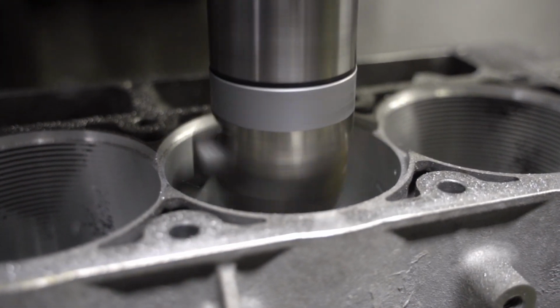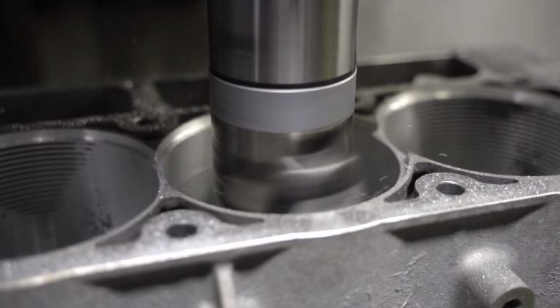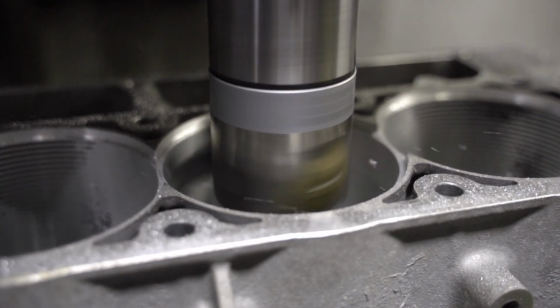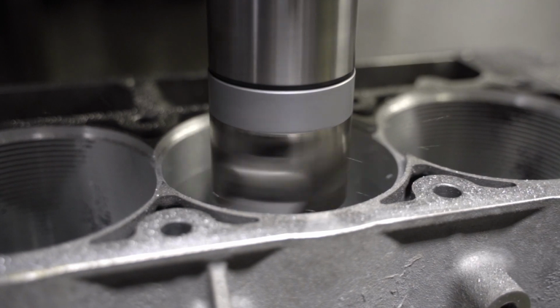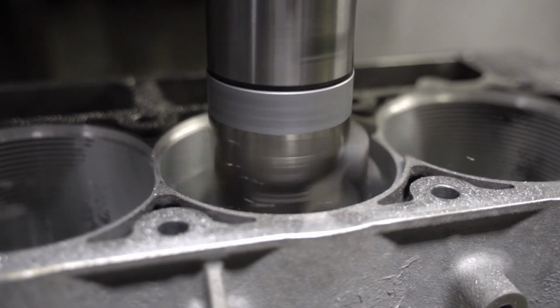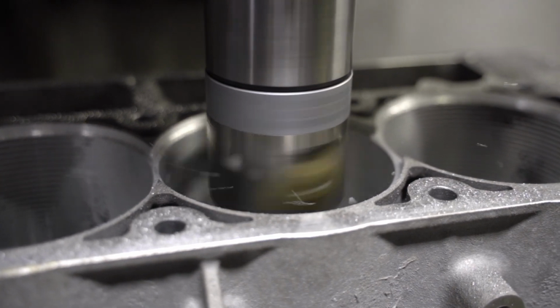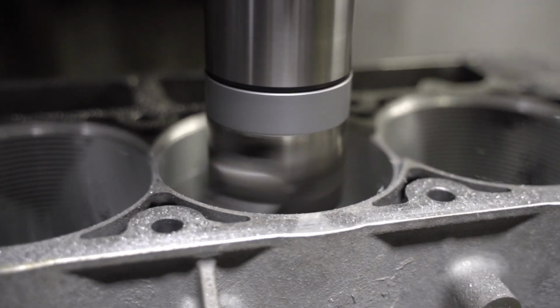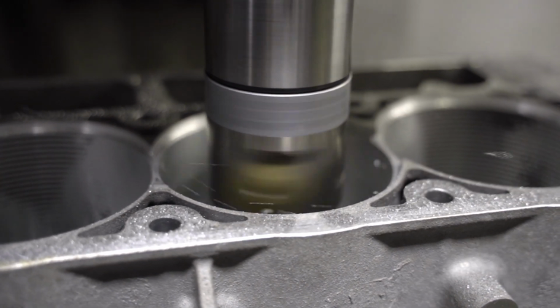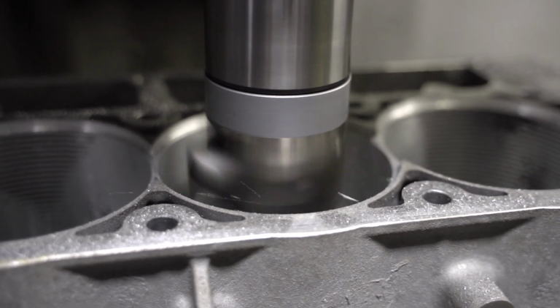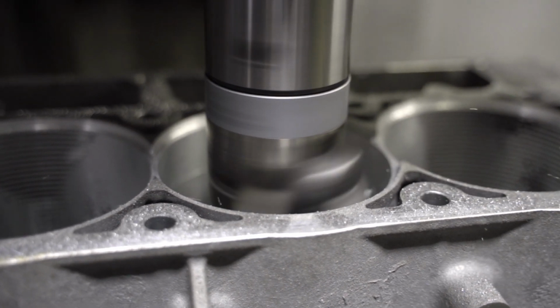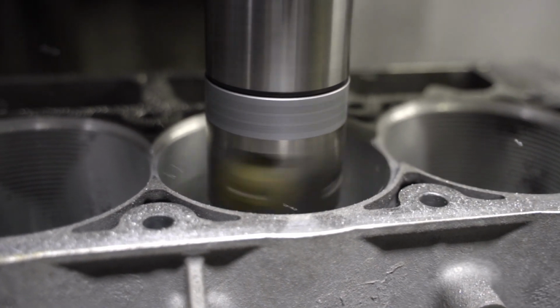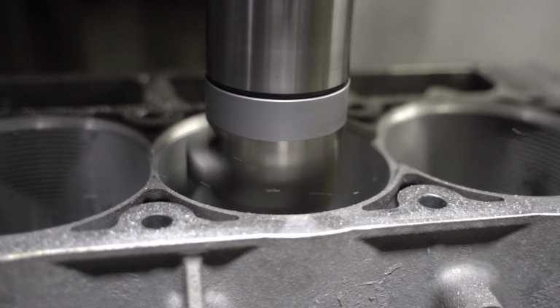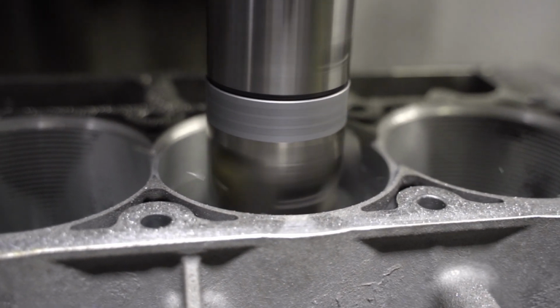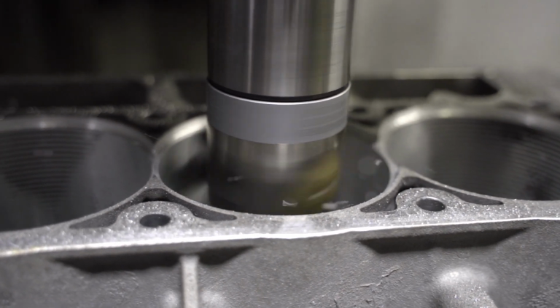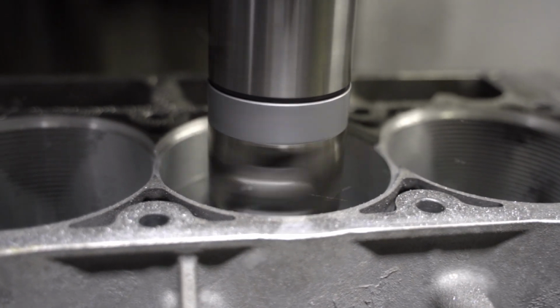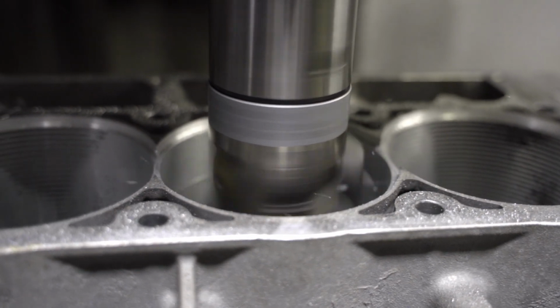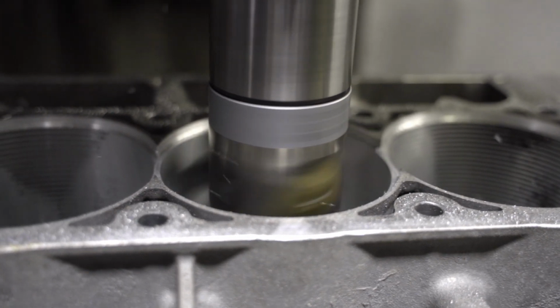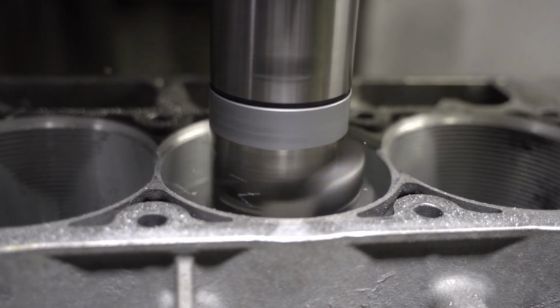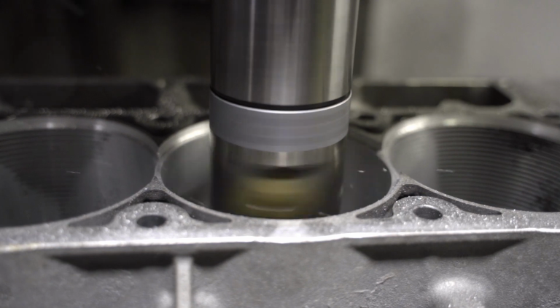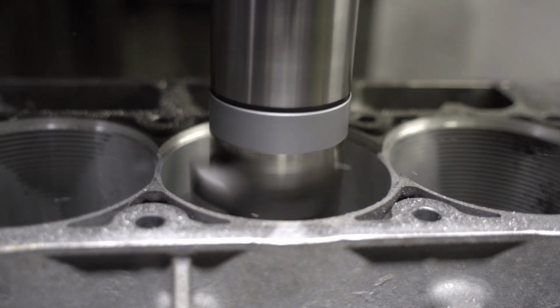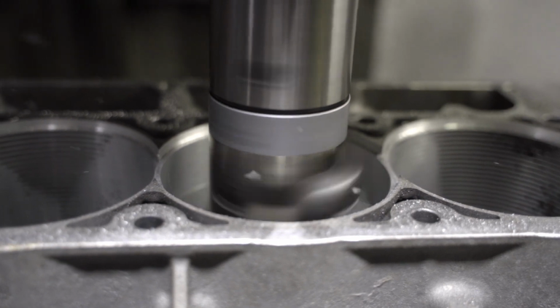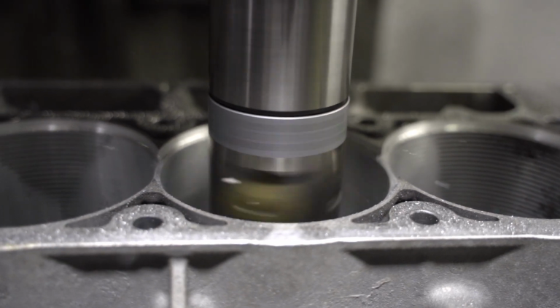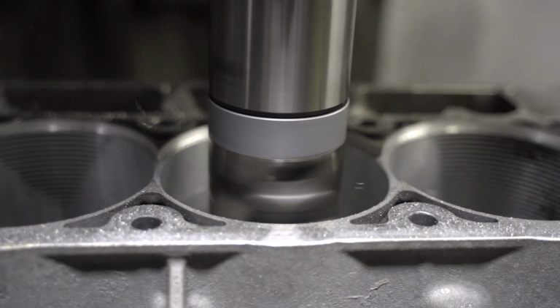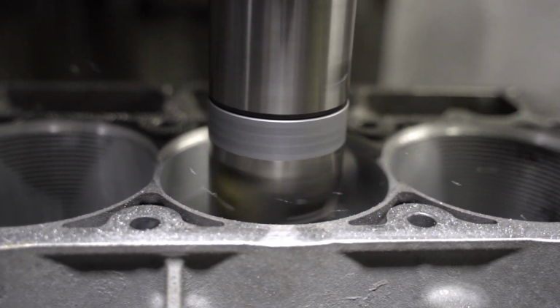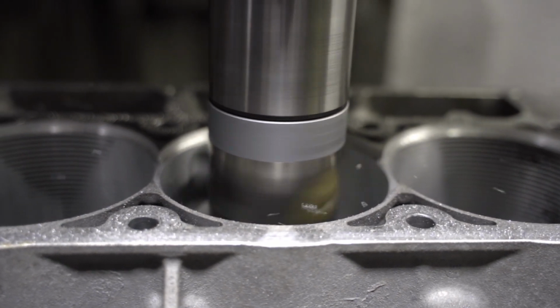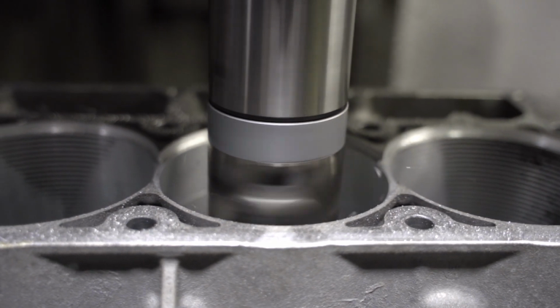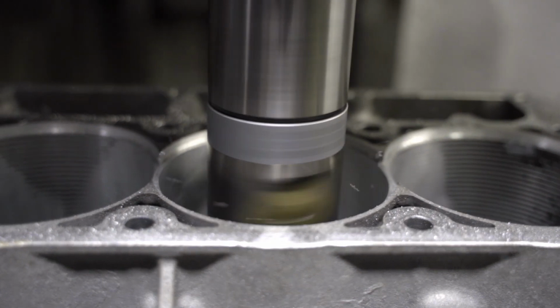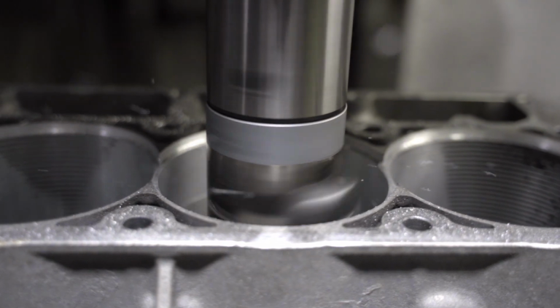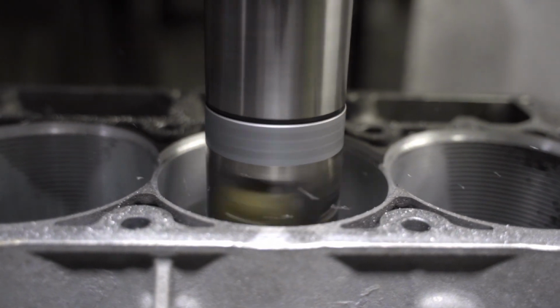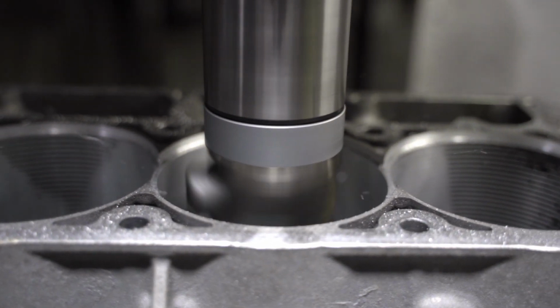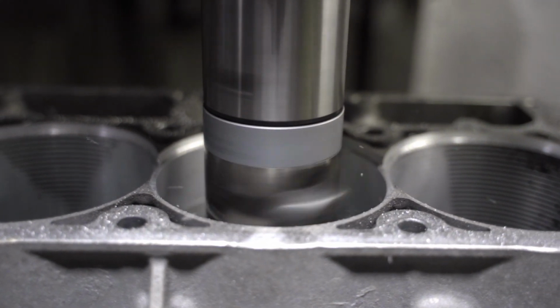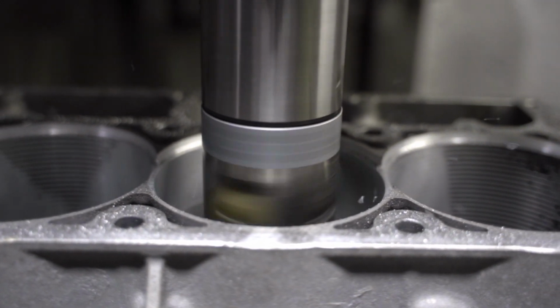The factory castings are very good. However, they need blueprinting when you get into the big horsepower range so that you can extract the maximum horsepower without any failures on the motor.